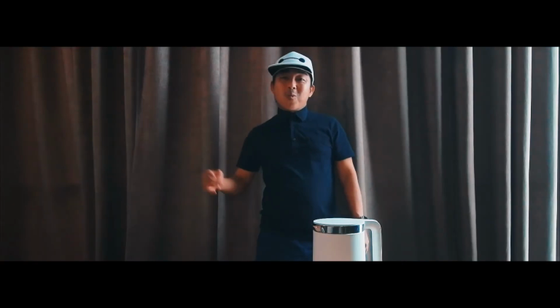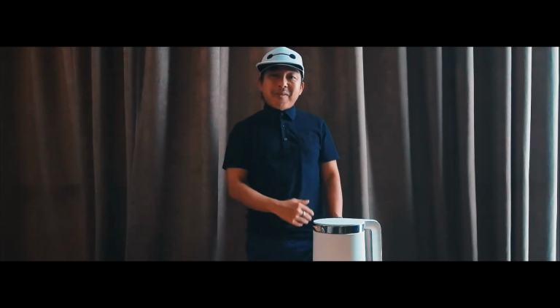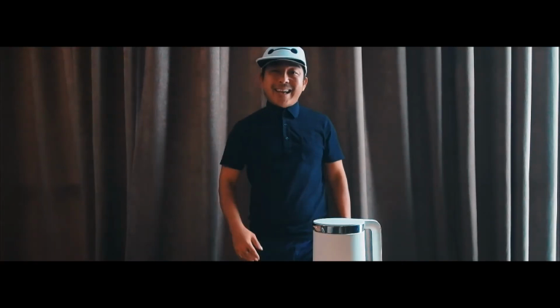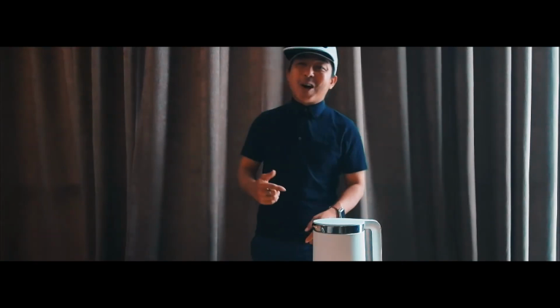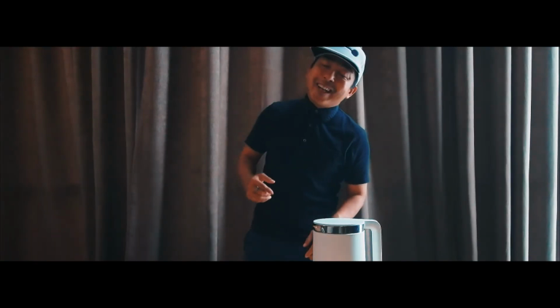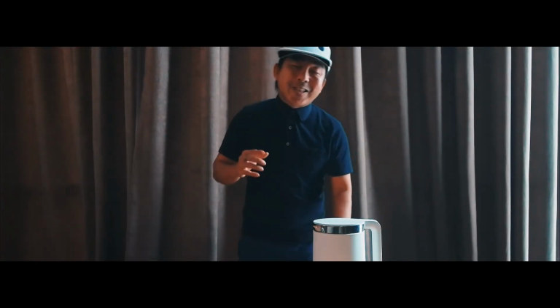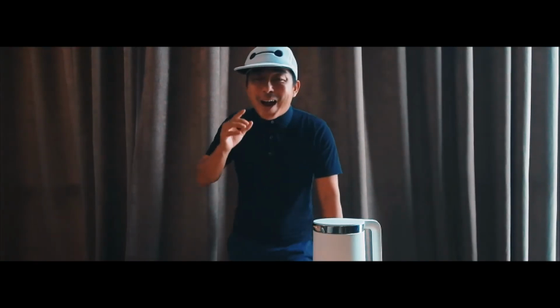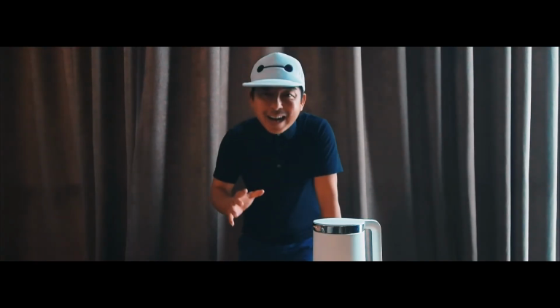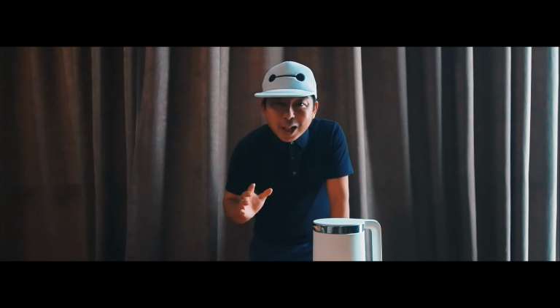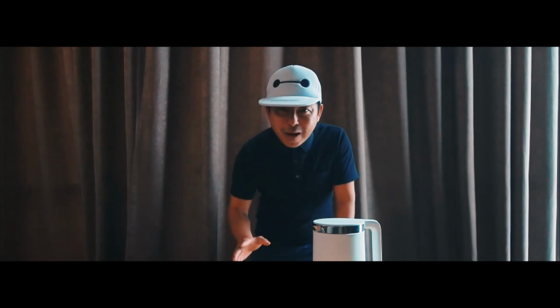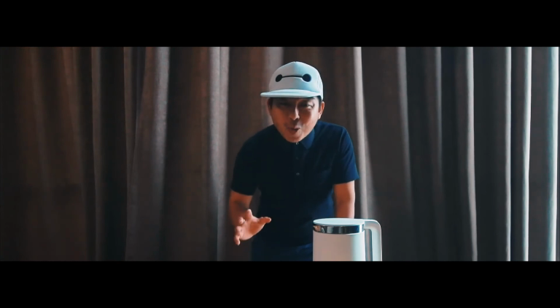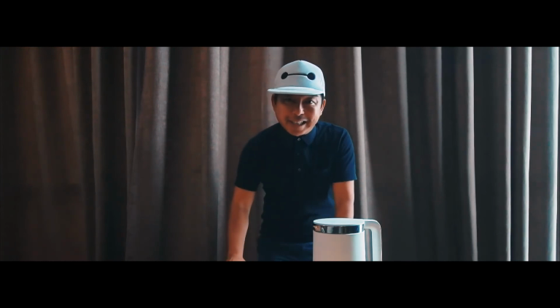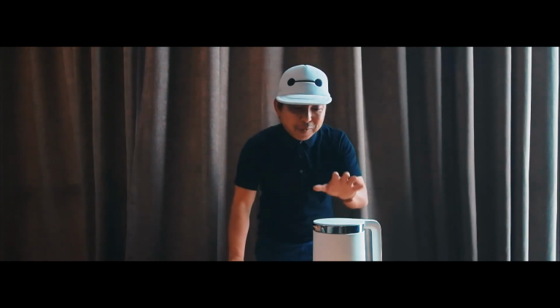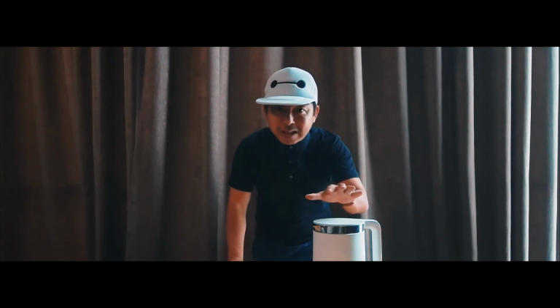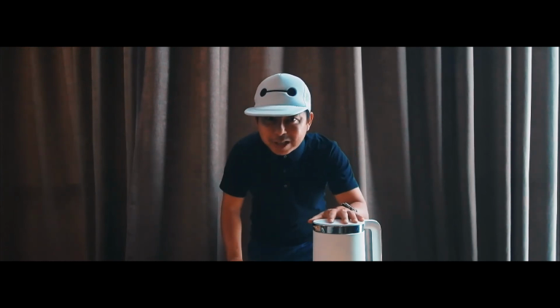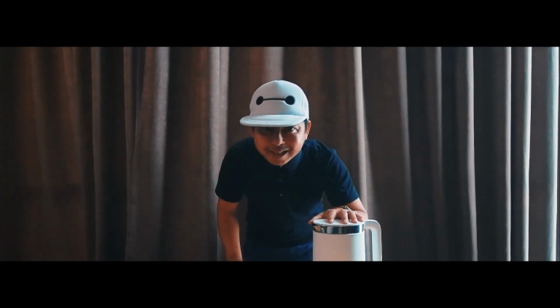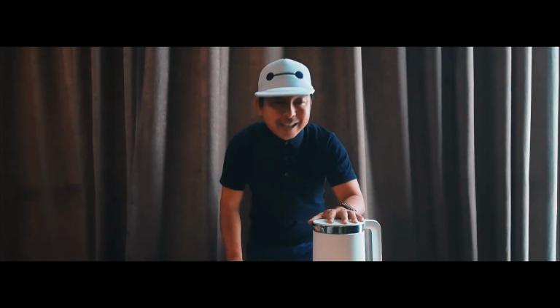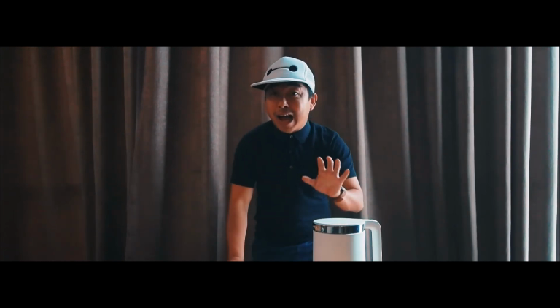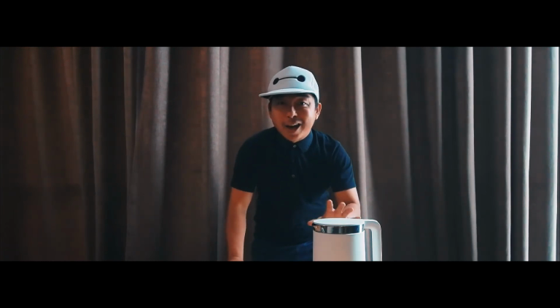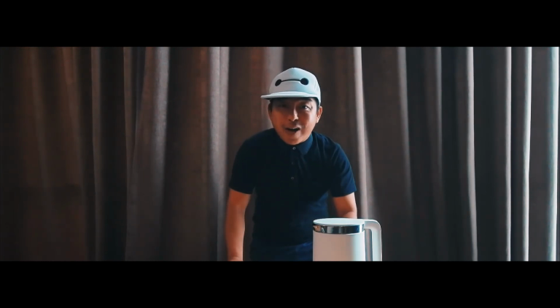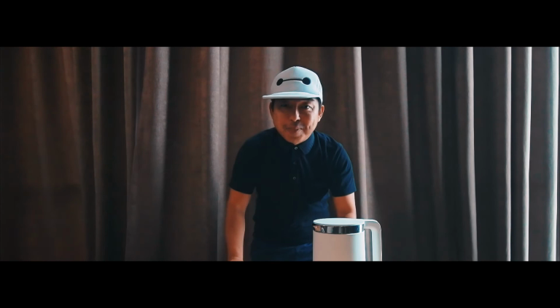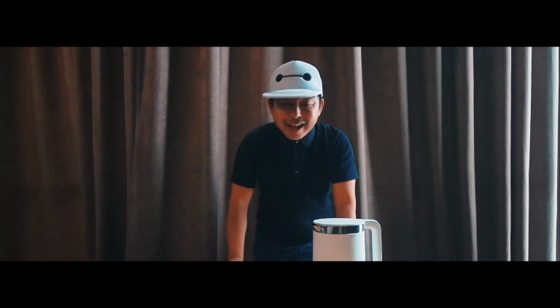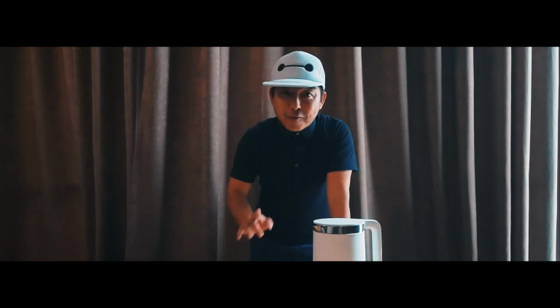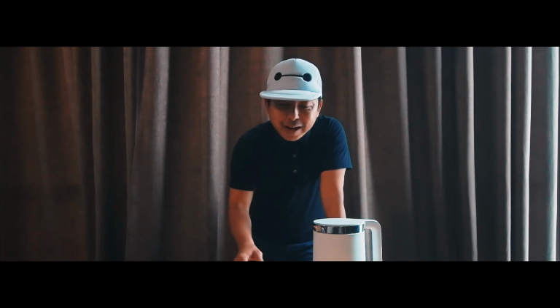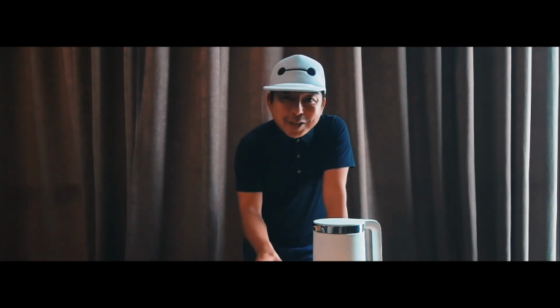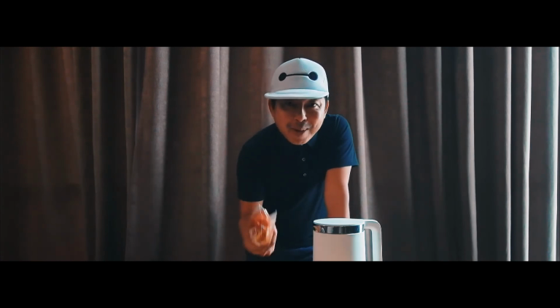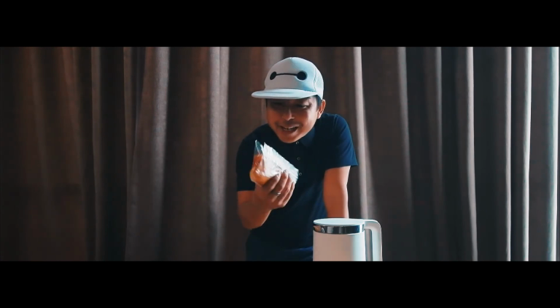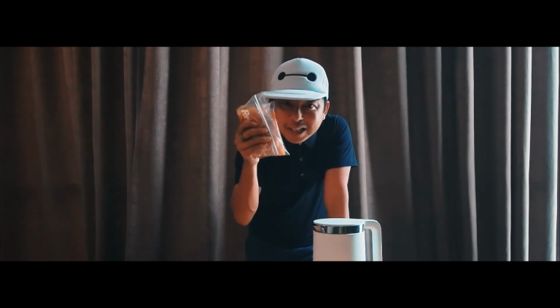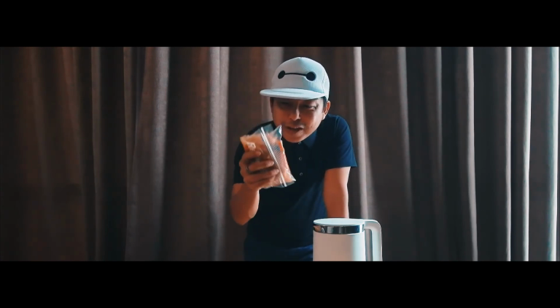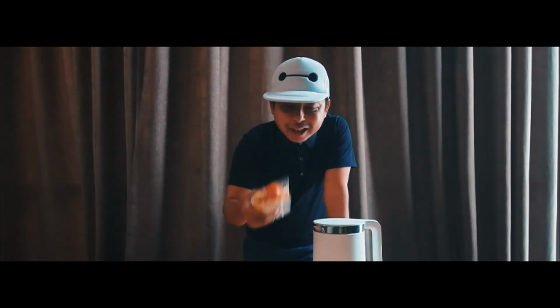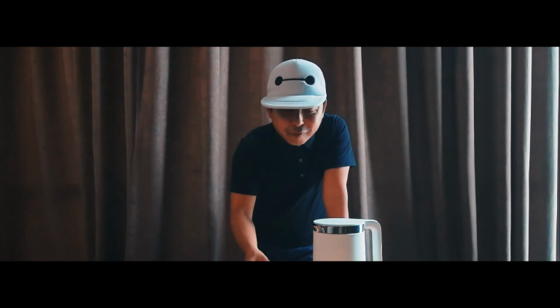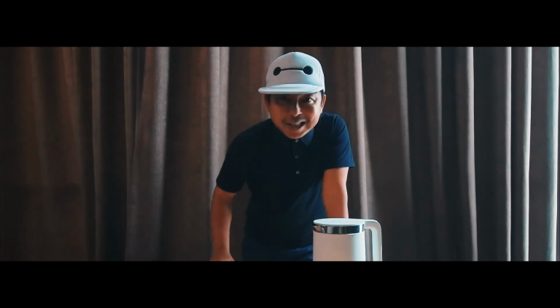What's up everybody? It's John. I hope you guys had a lot of fun watching the review of the Xiaomi smart kettle — I had a lot of fun filming it. So fun in fact that today I'm actually doing the sous vide chicken for tonight's dinner.